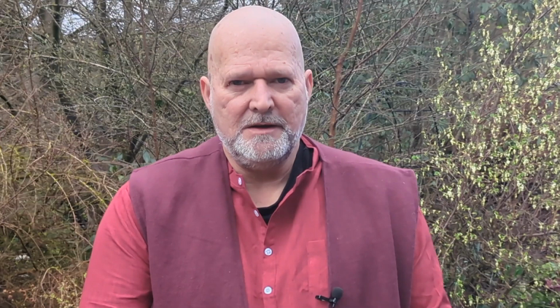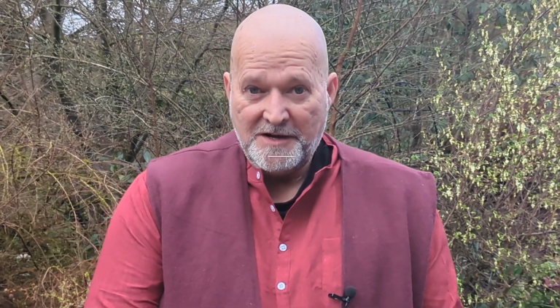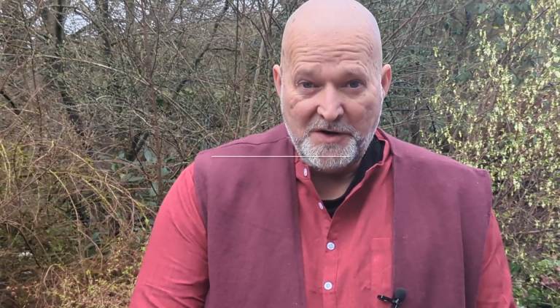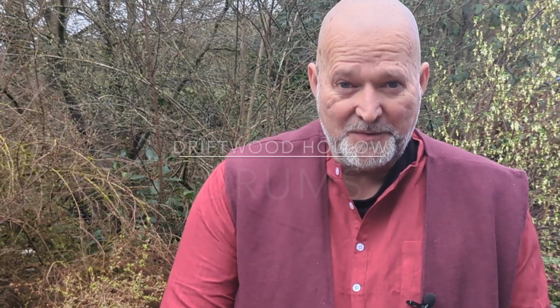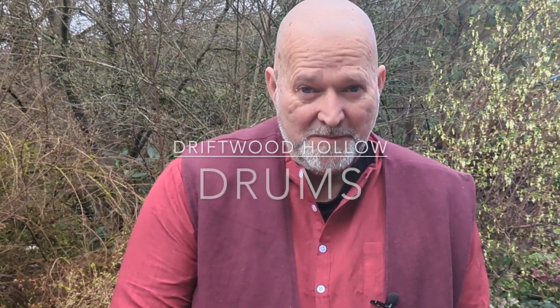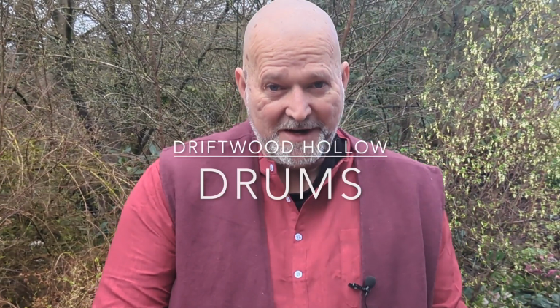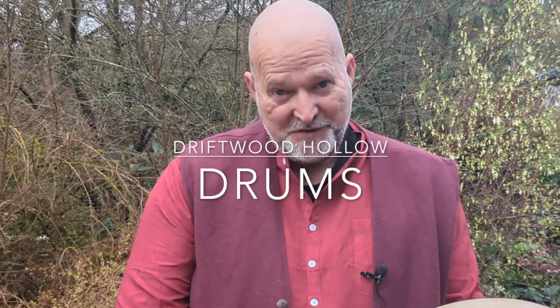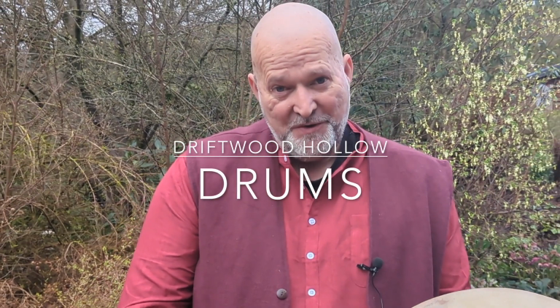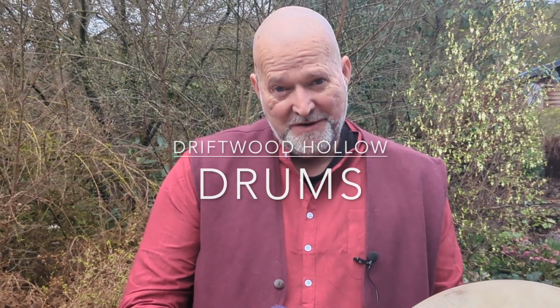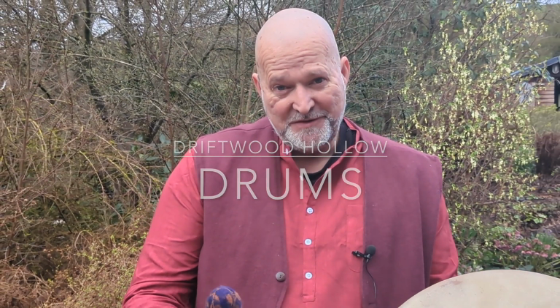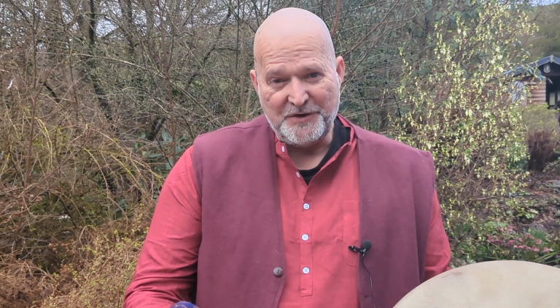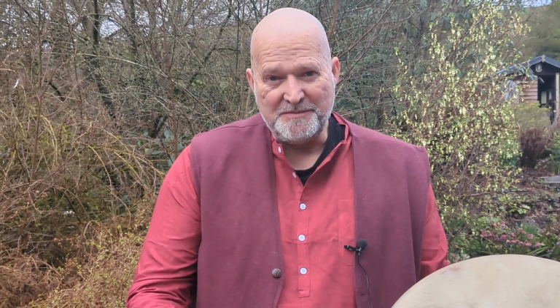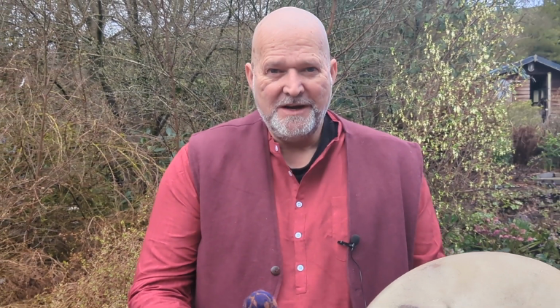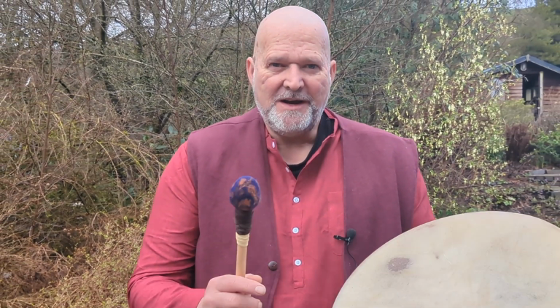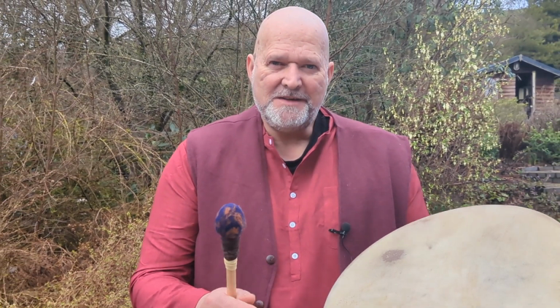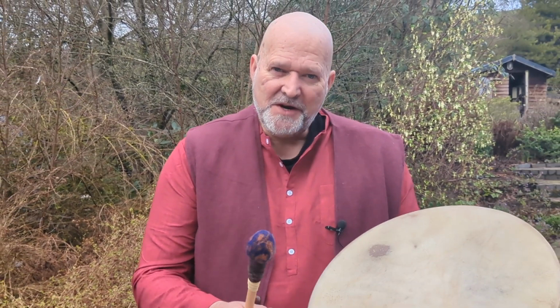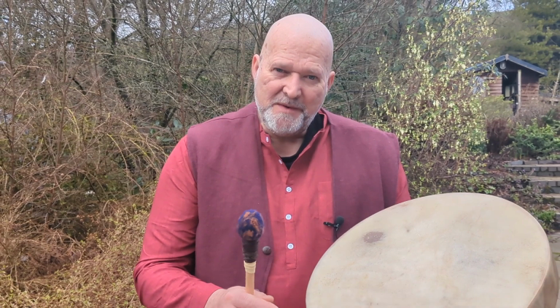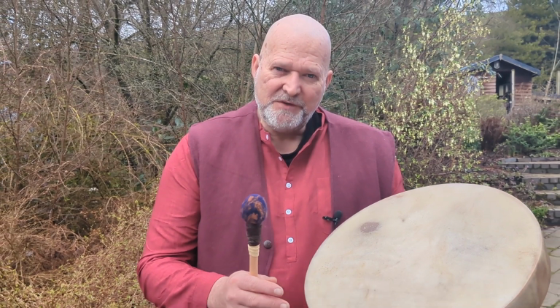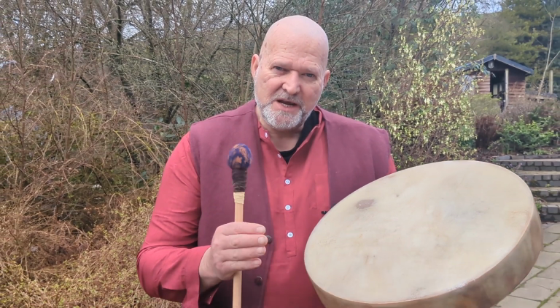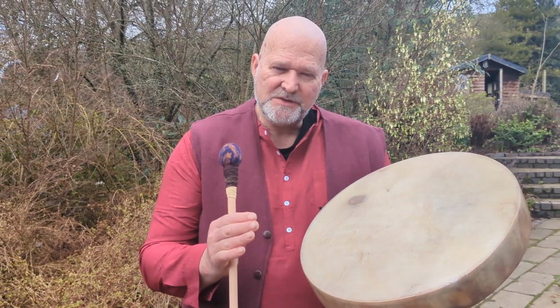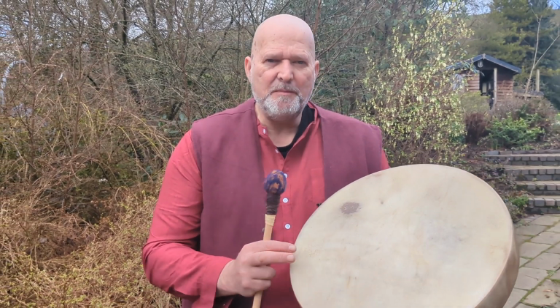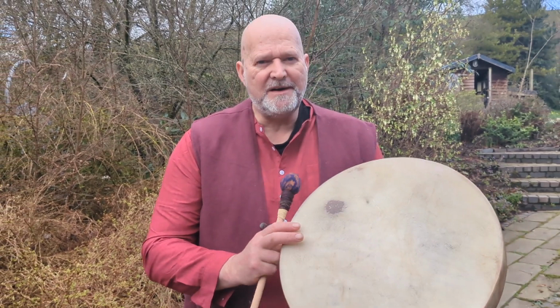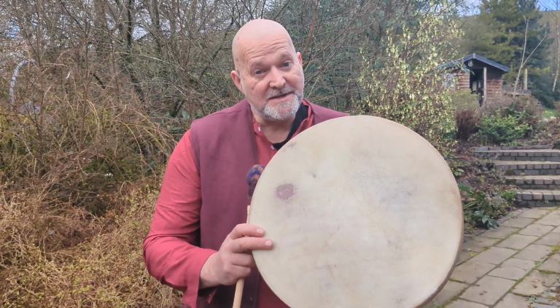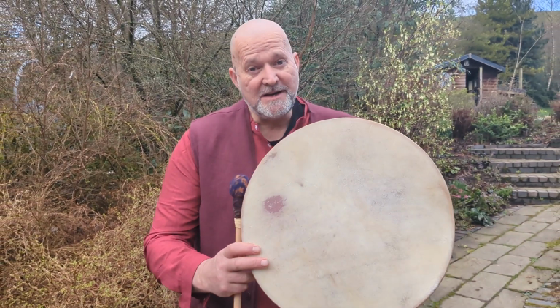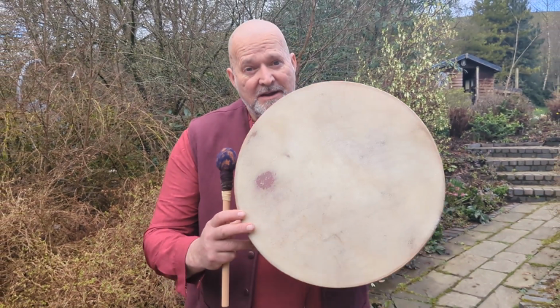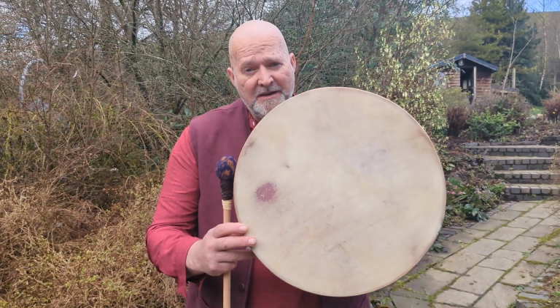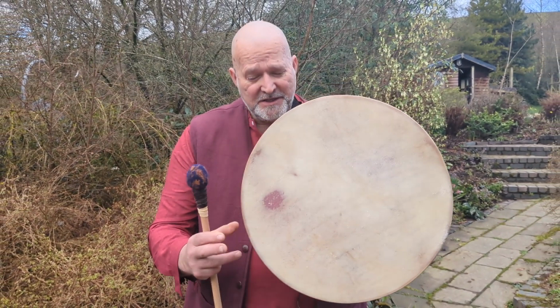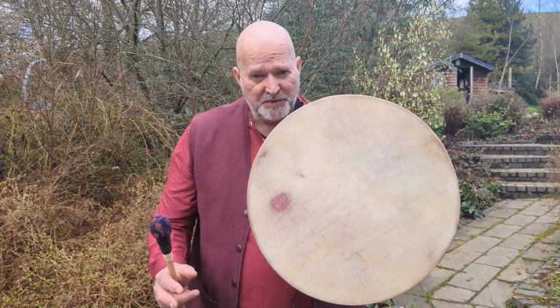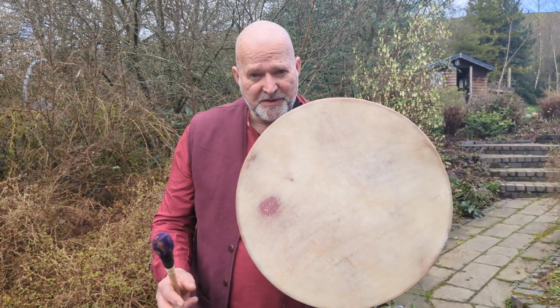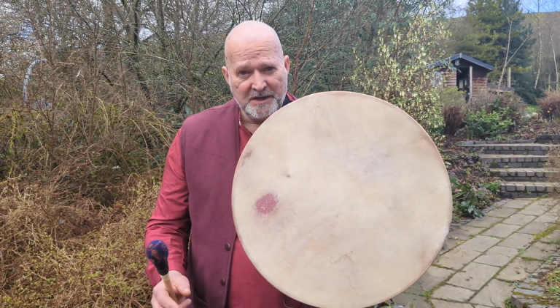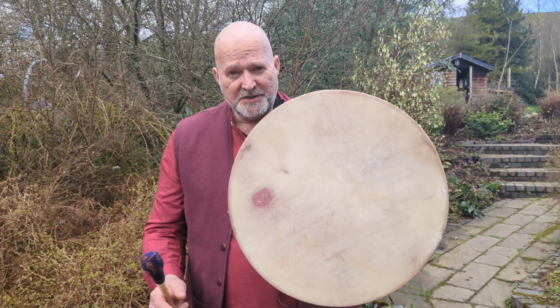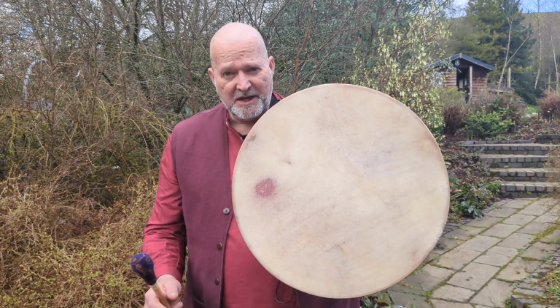Hello and welcome. My name is Crow. Welcome to Driftwood Hollow Drums. This video that I'm making for you today is to accompany our Etsy listing for this beautiful drum just here.